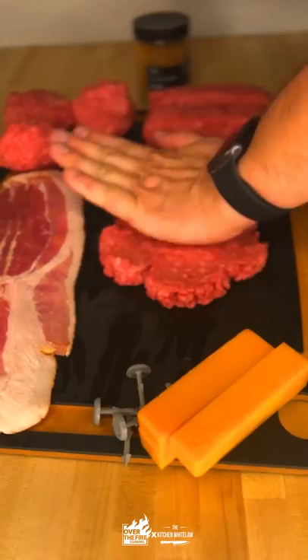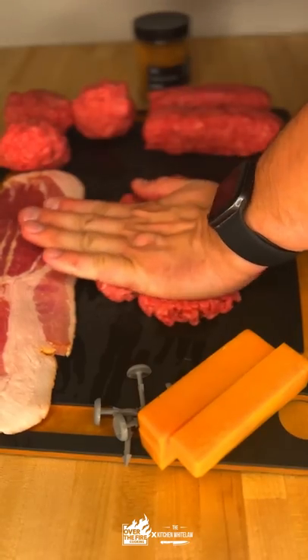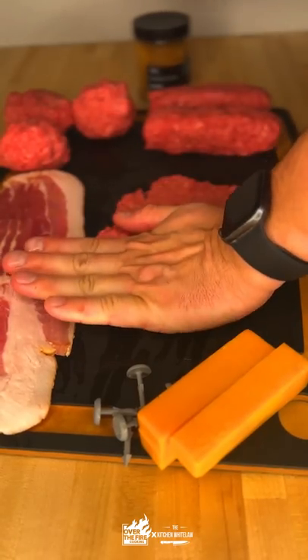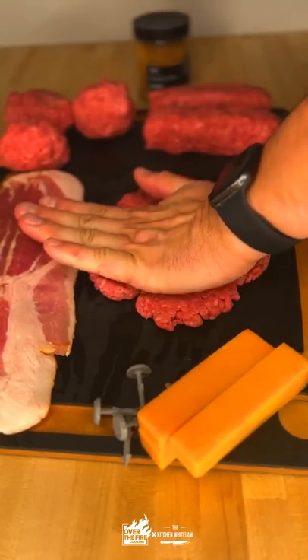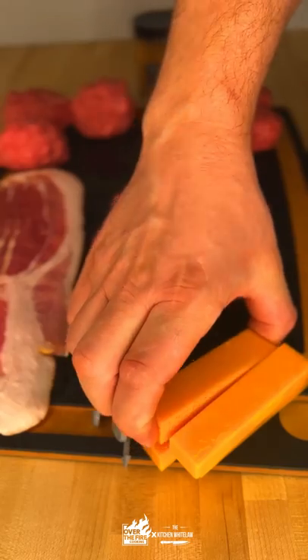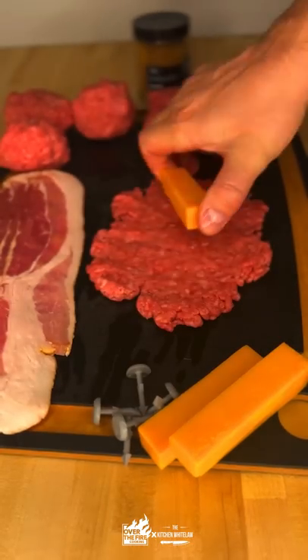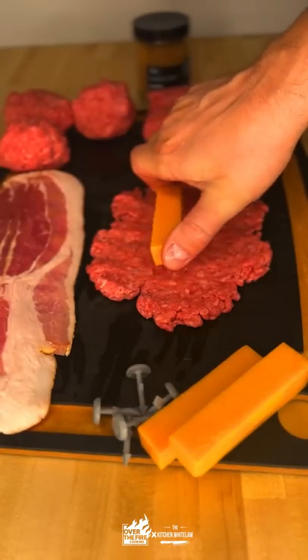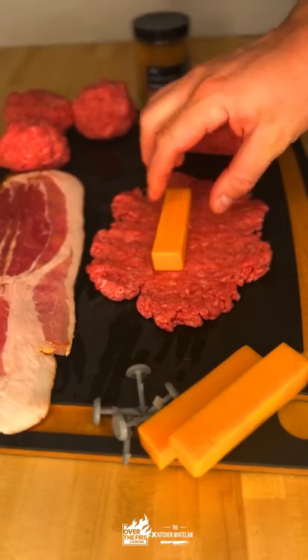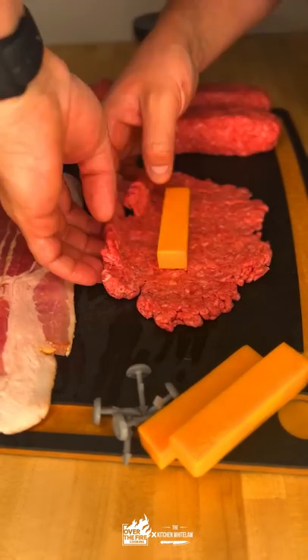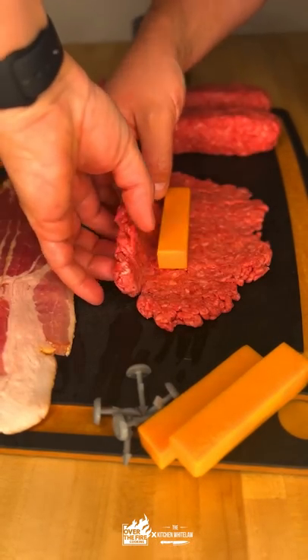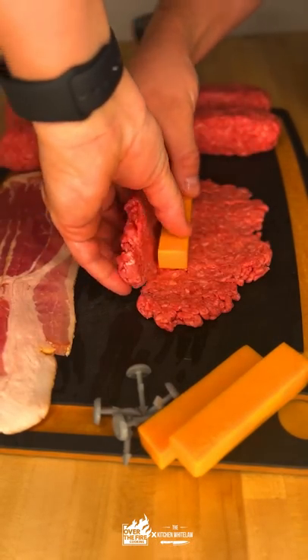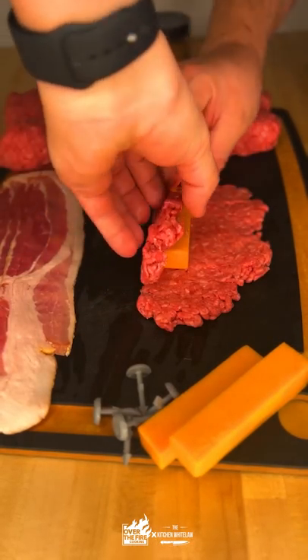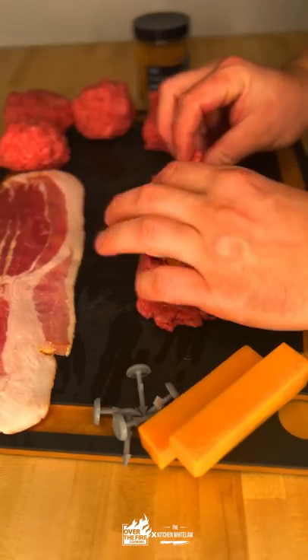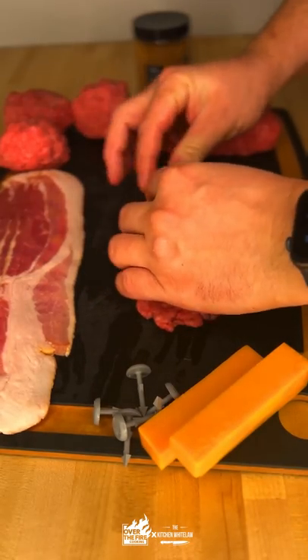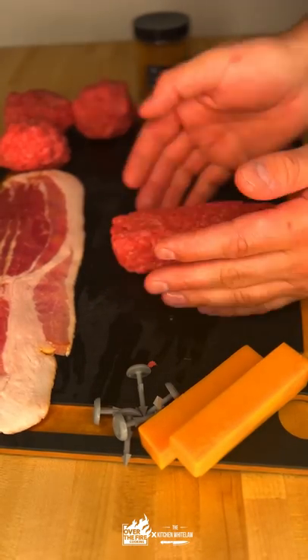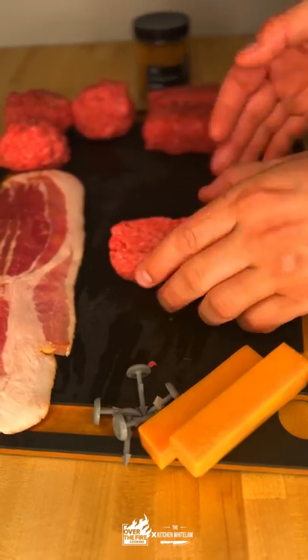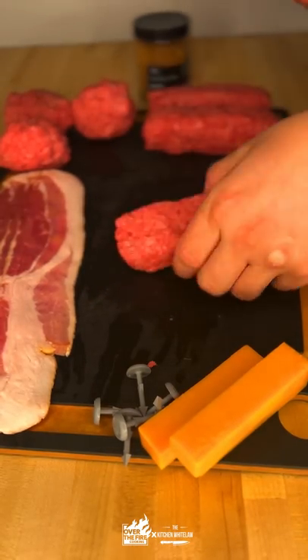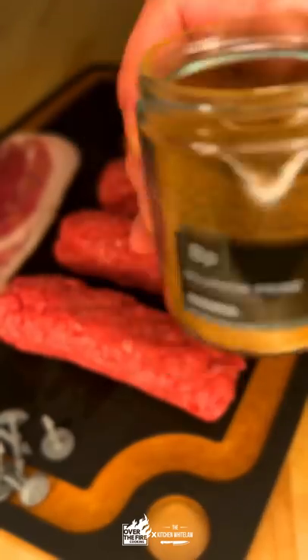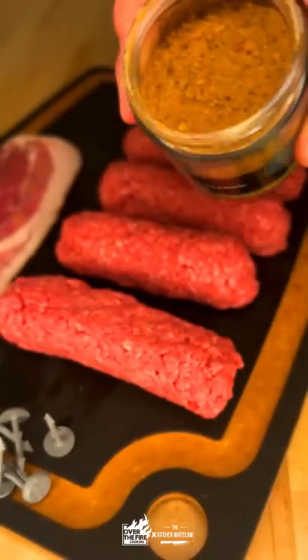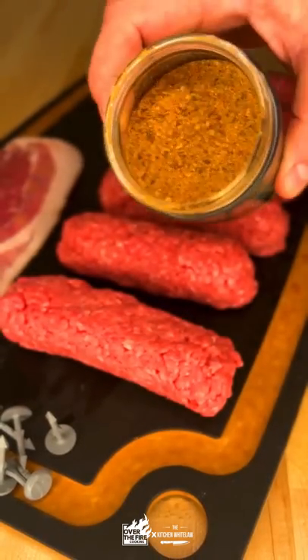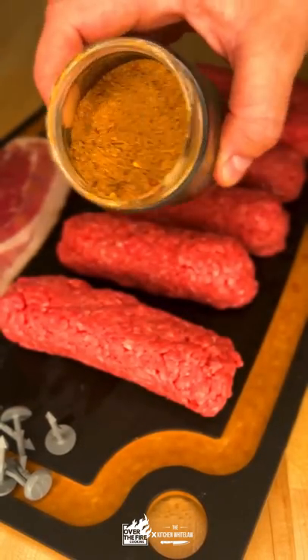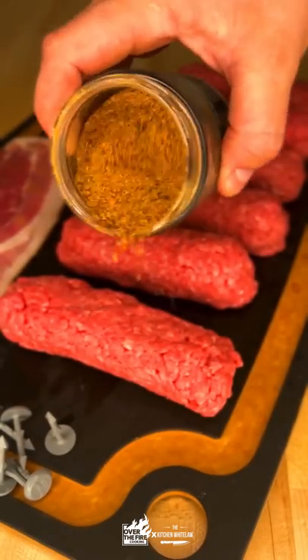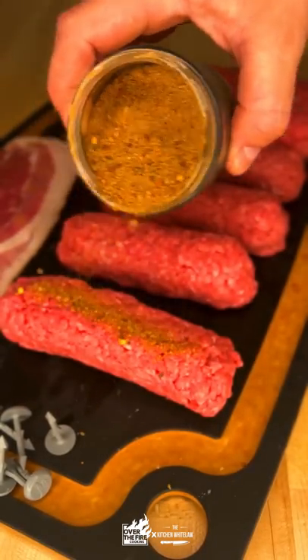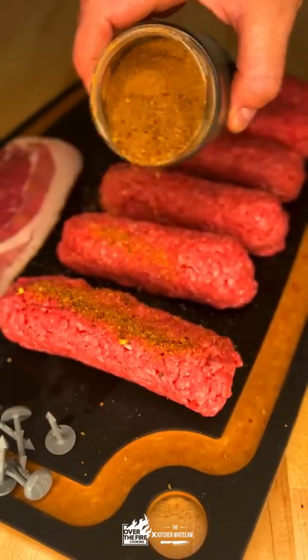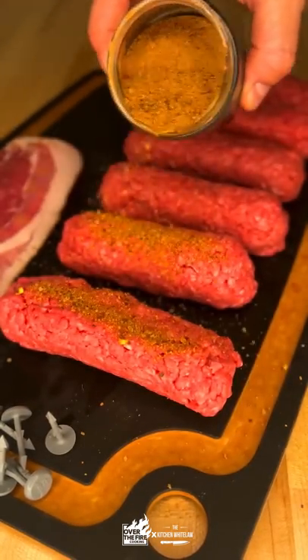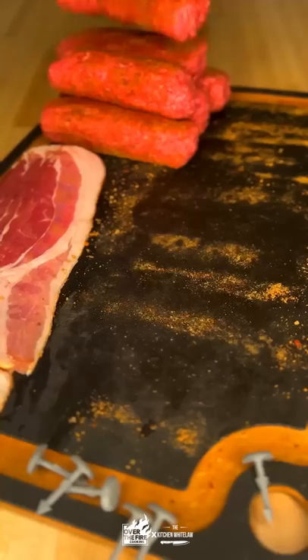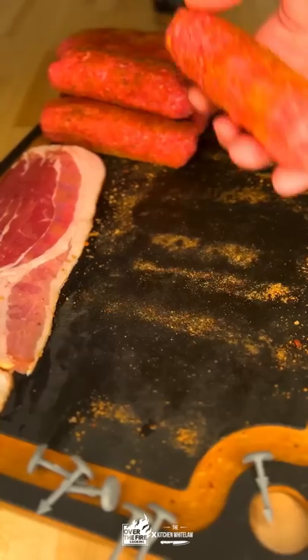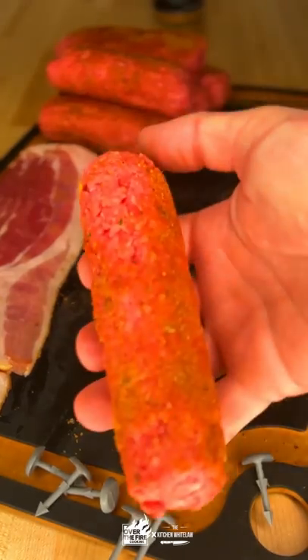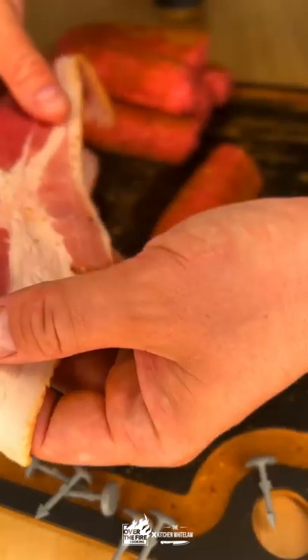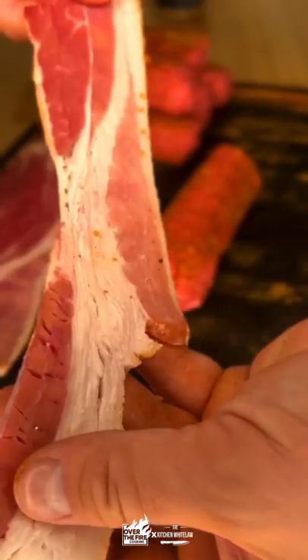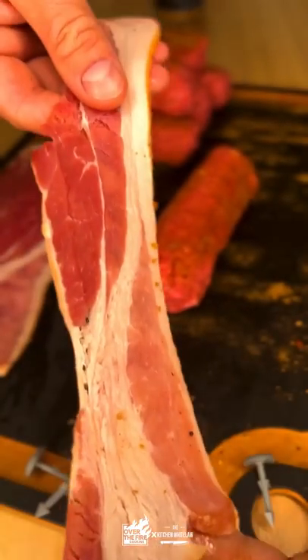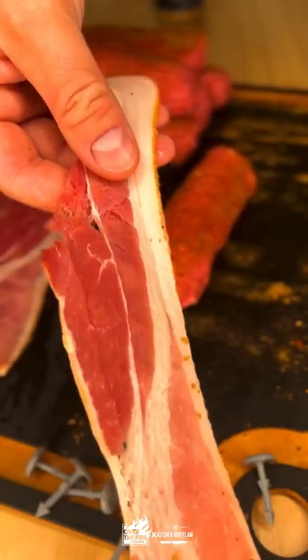We're gonna take some ground chuck, make it real thin, and wrap it around a cheese stick. Season that up with some over-the-fire cooking bourbon prime seasoning.